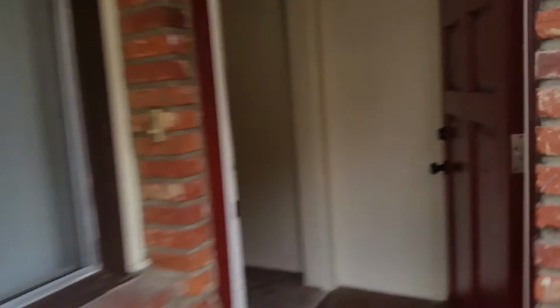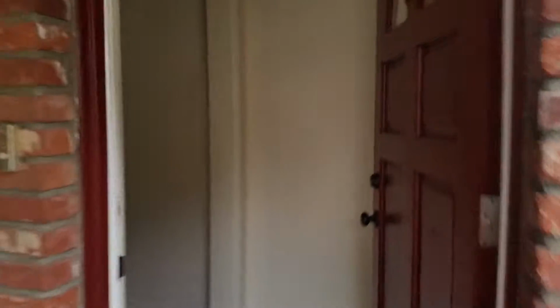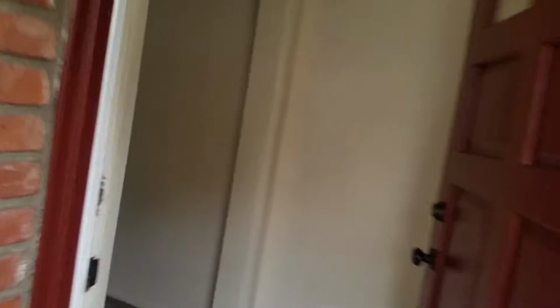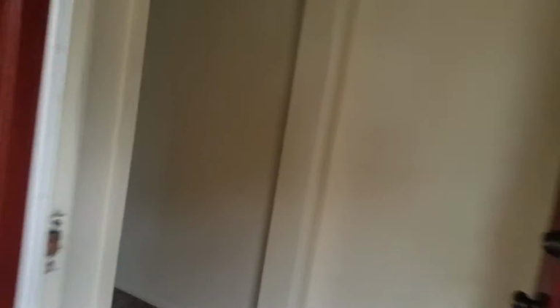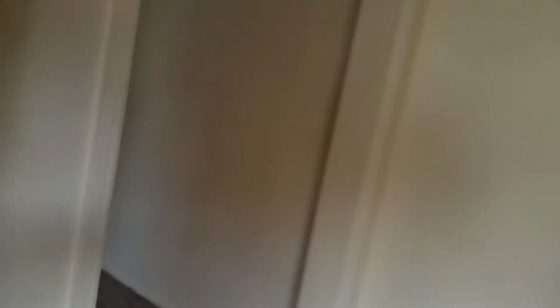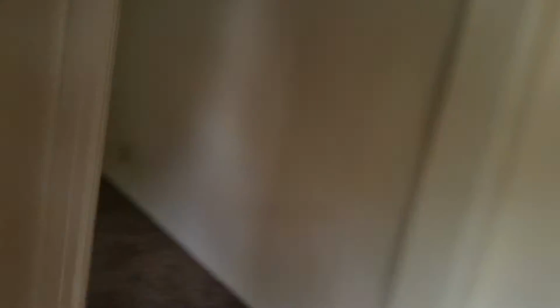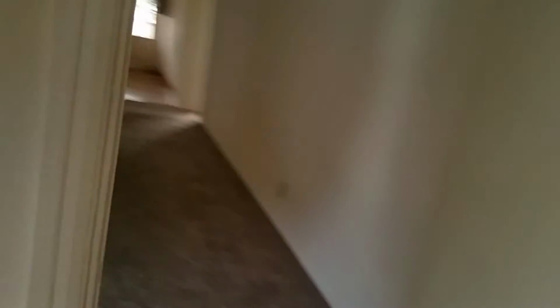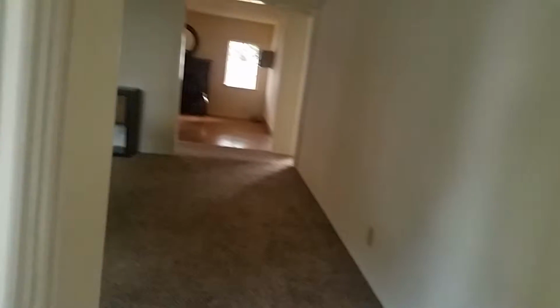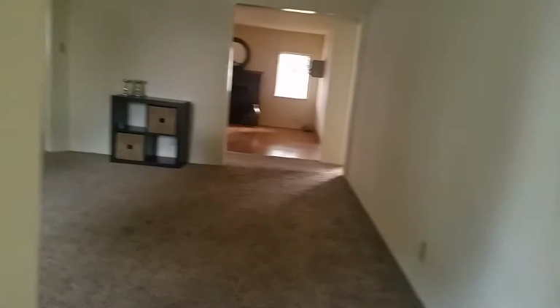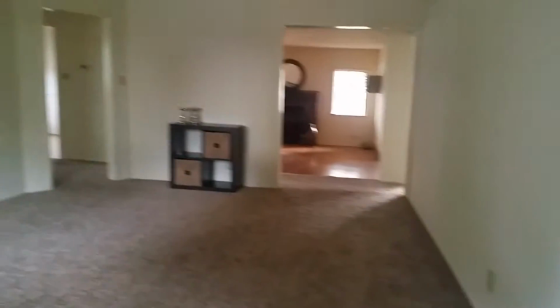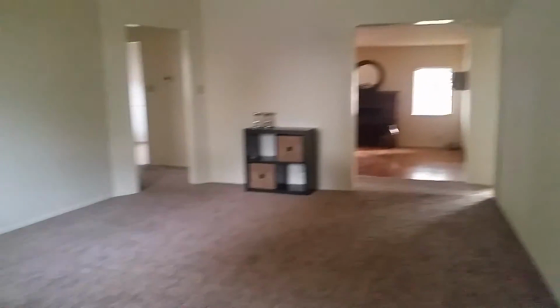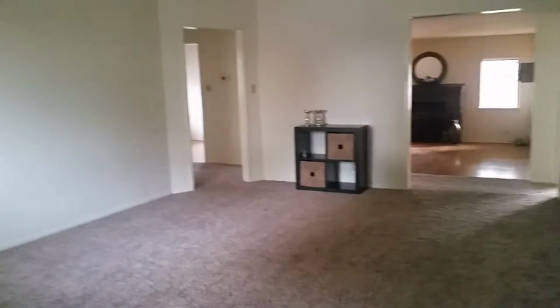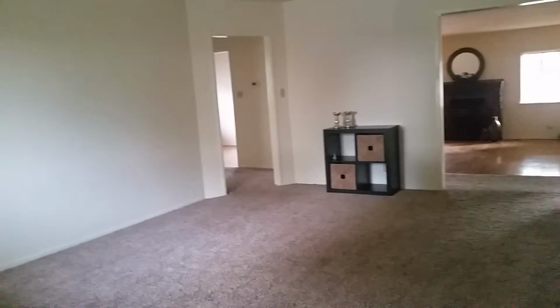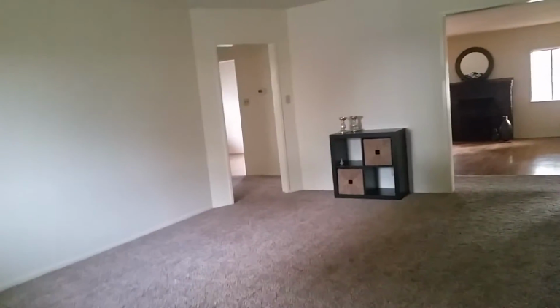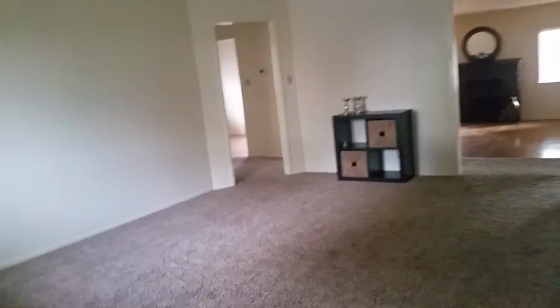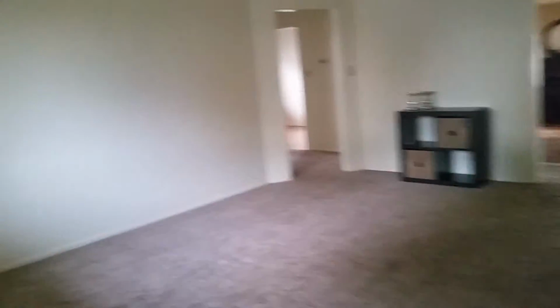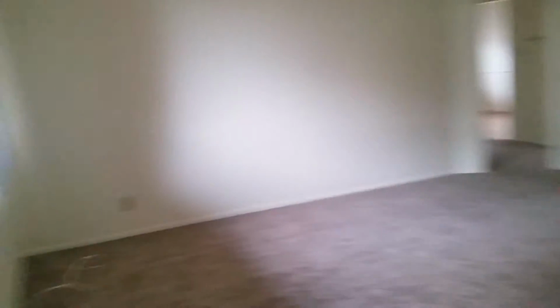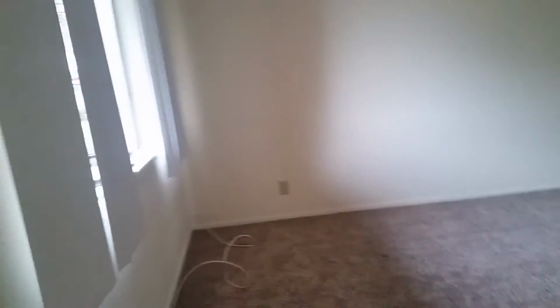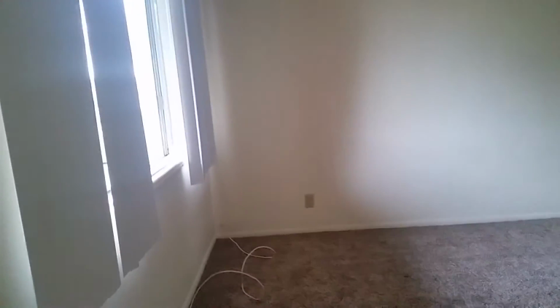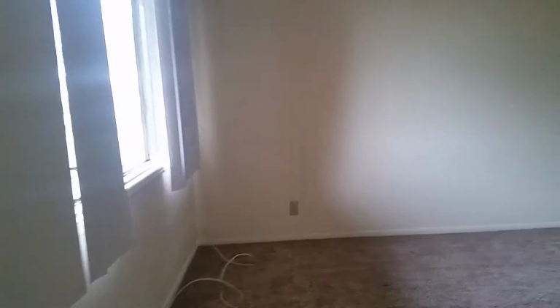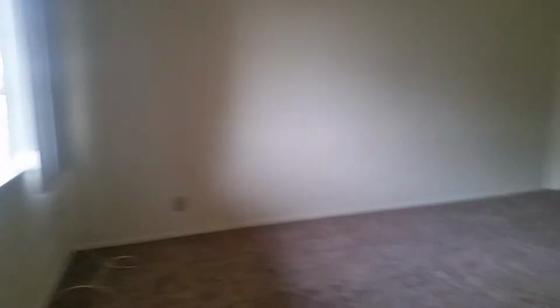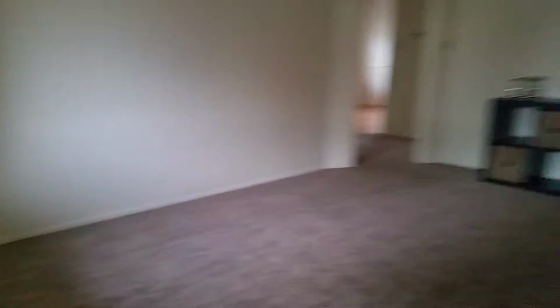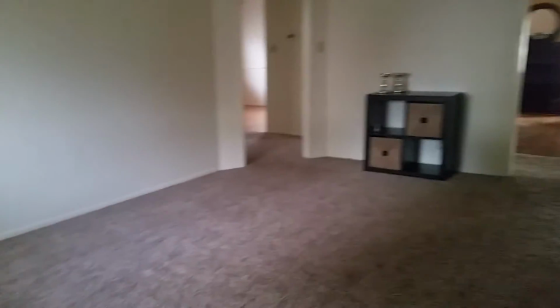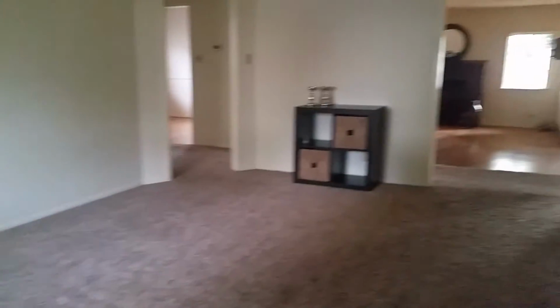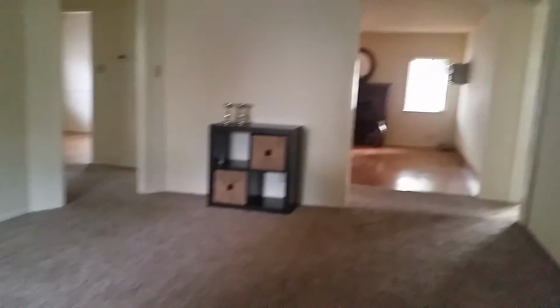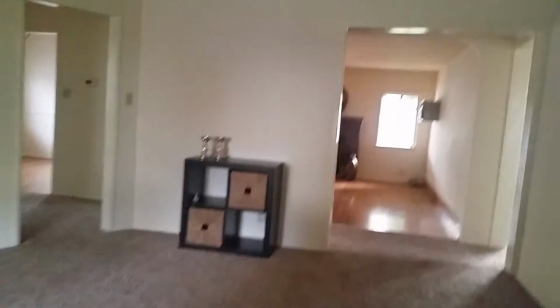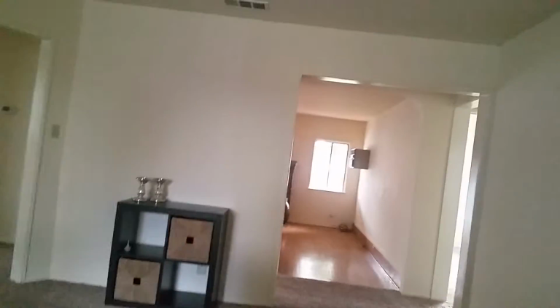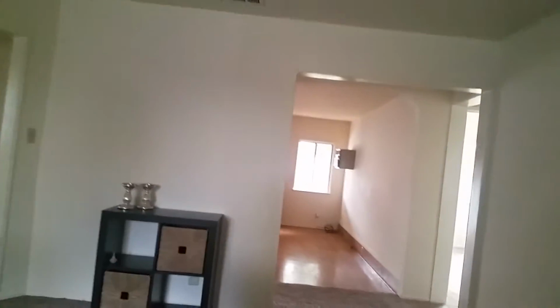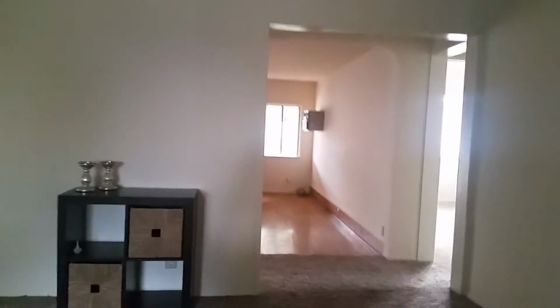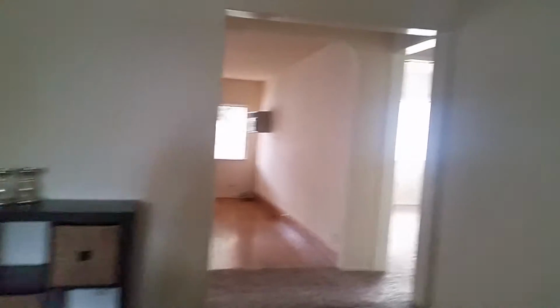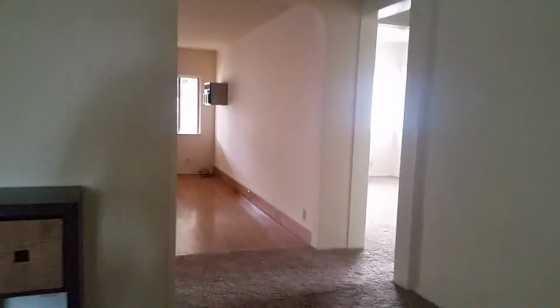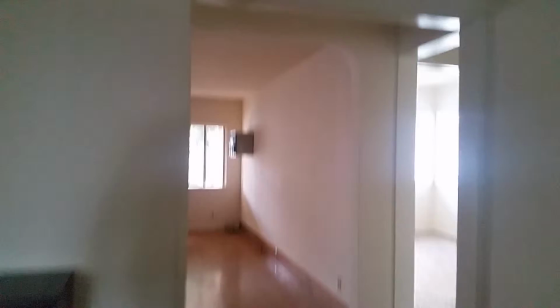There's three beds, two baths, and 1,700 square feet of livable space in this house. There's a window there in the front. Let's see, we'll go this way first.